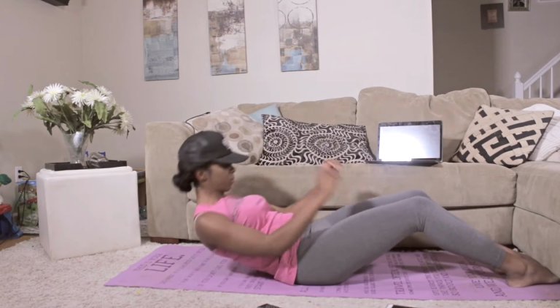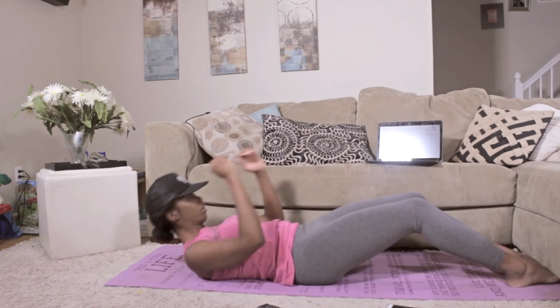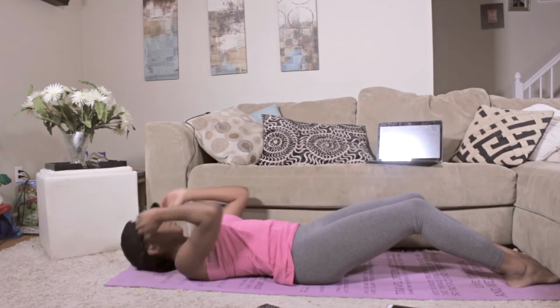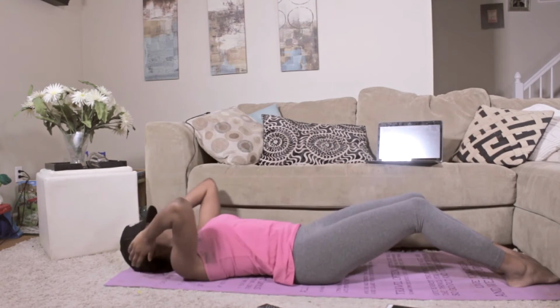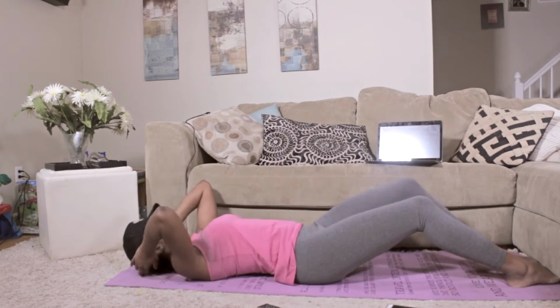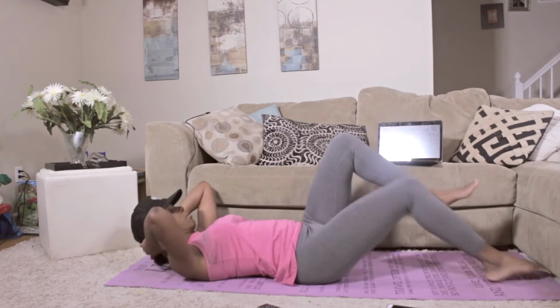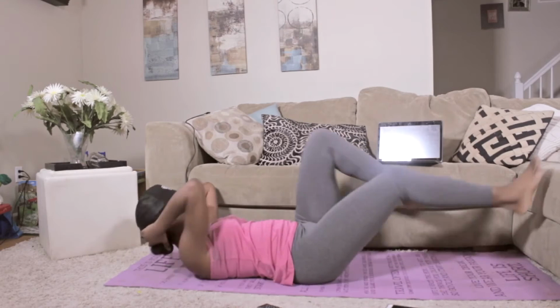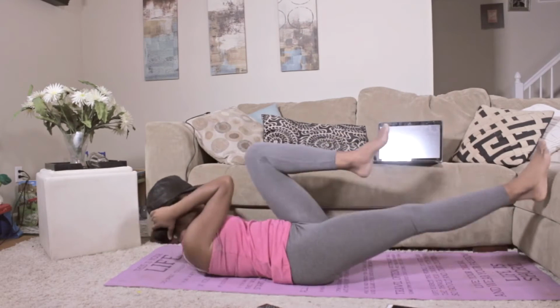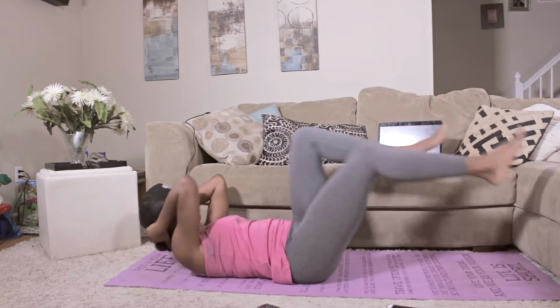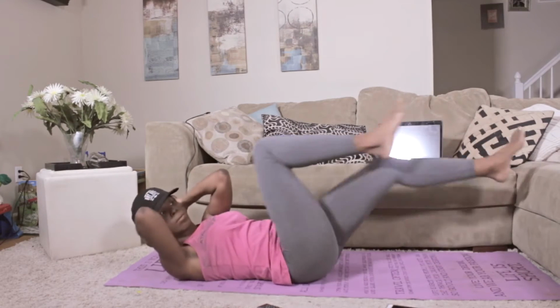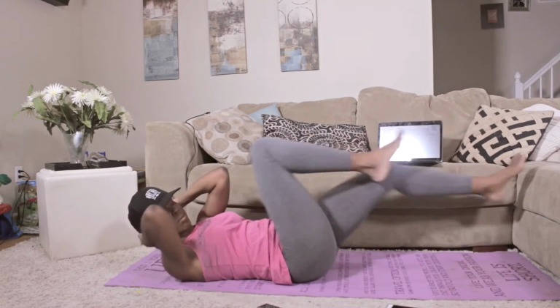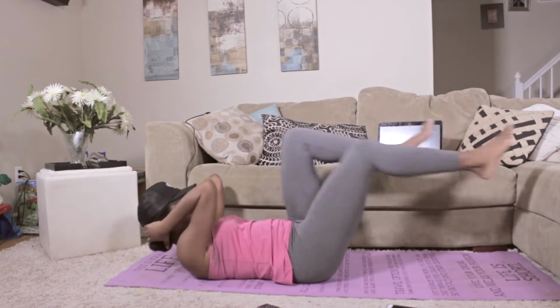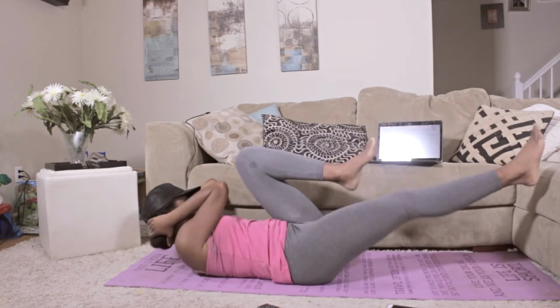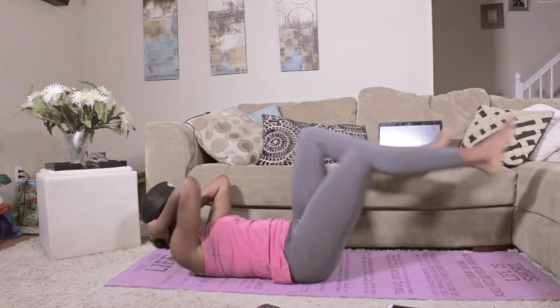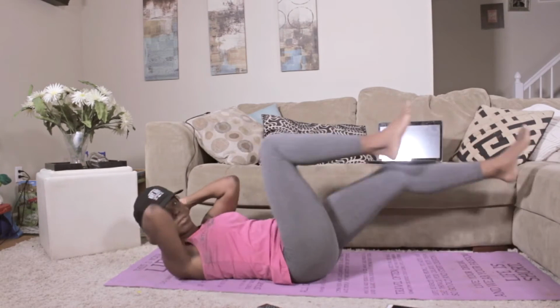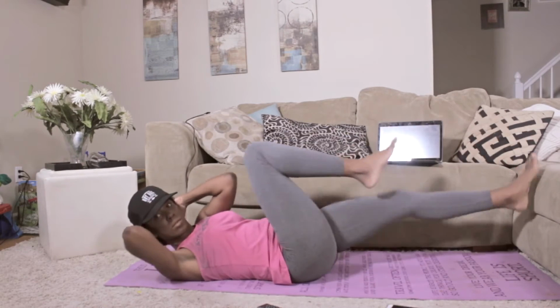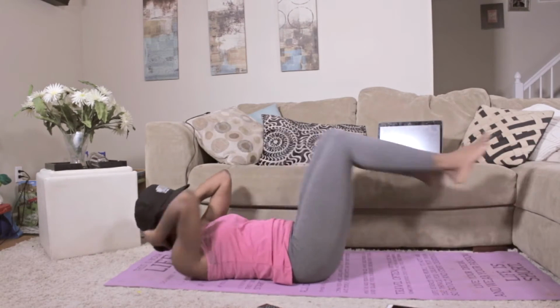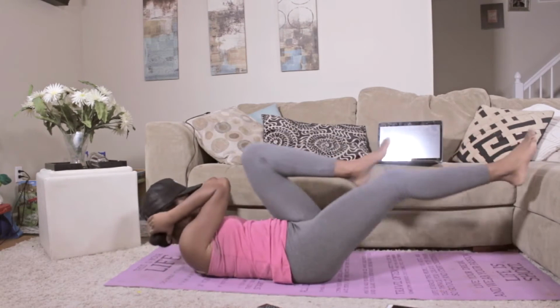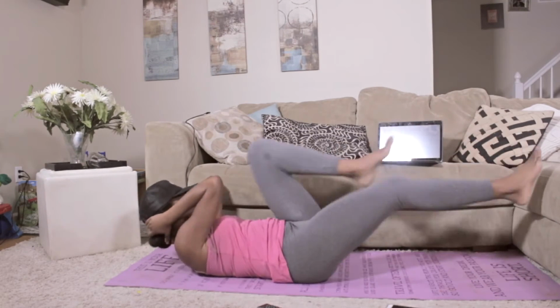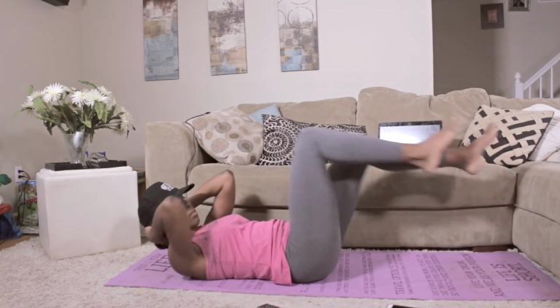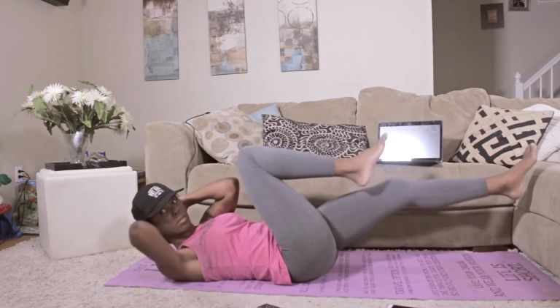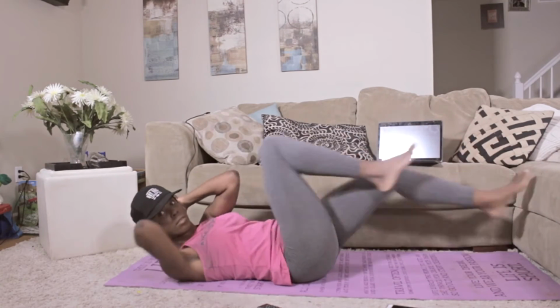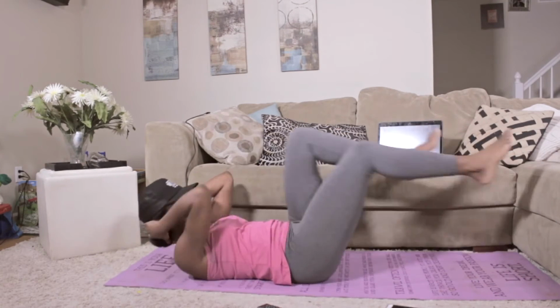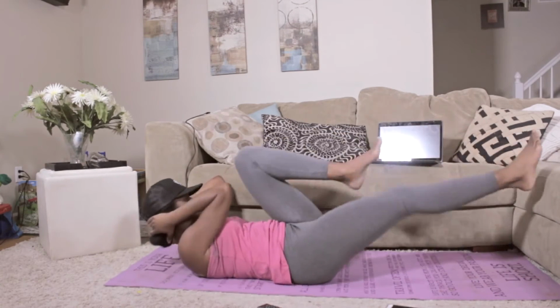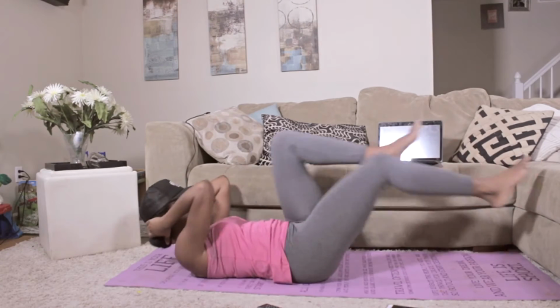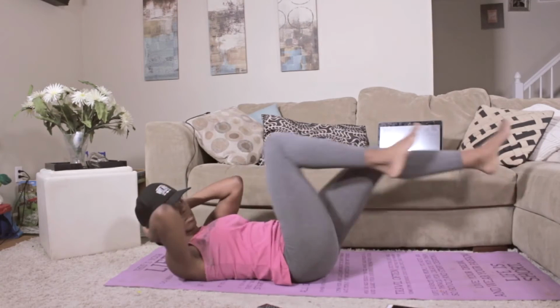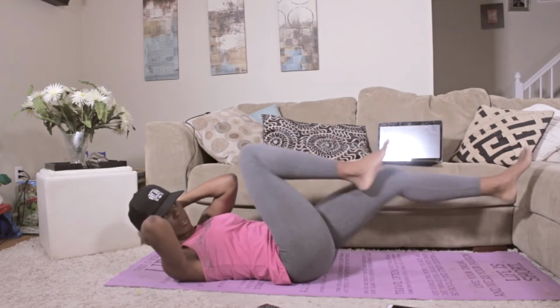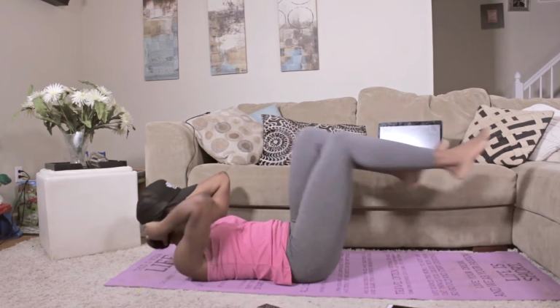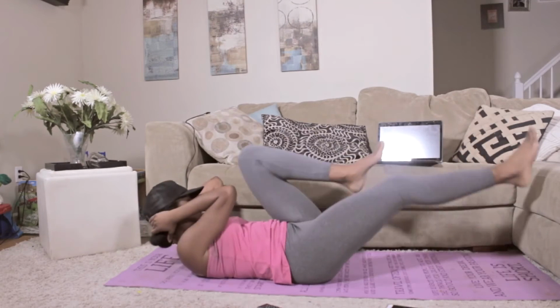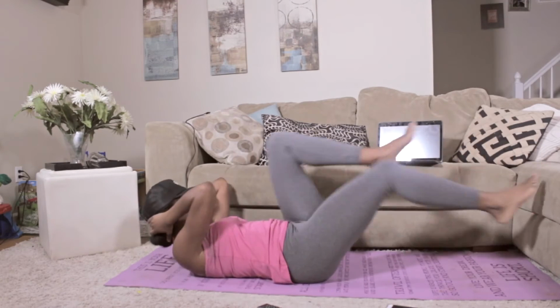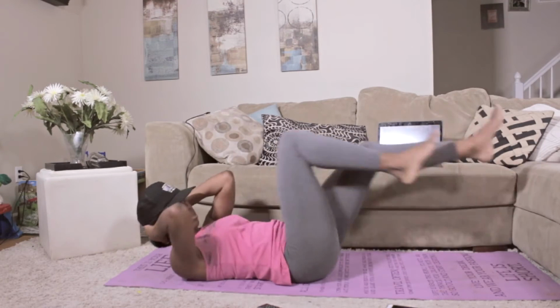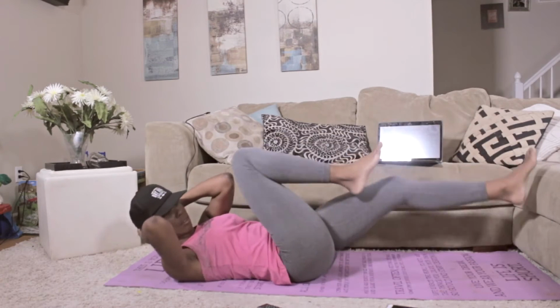And then we're going to go straight into some bicycle abs, putting our opposite elbow to opposite knee. We're going to do a total of 20, 10 on each side.